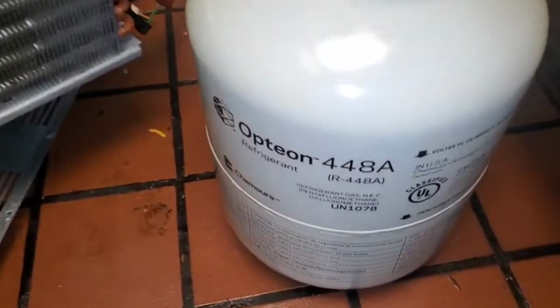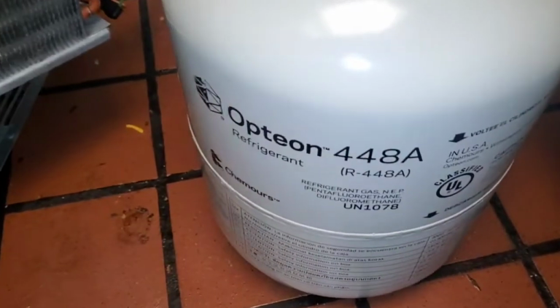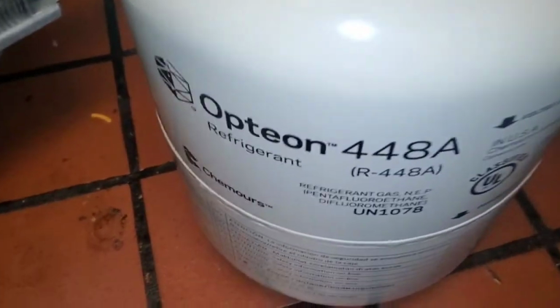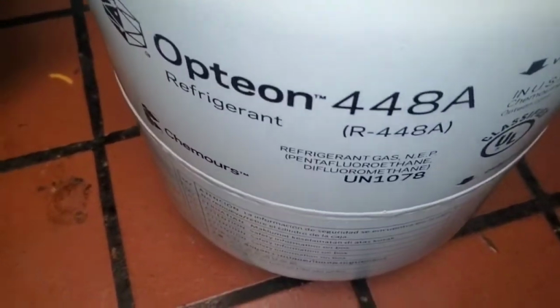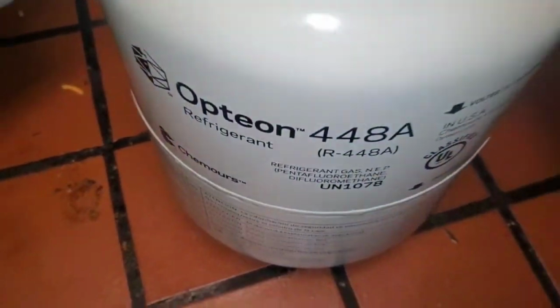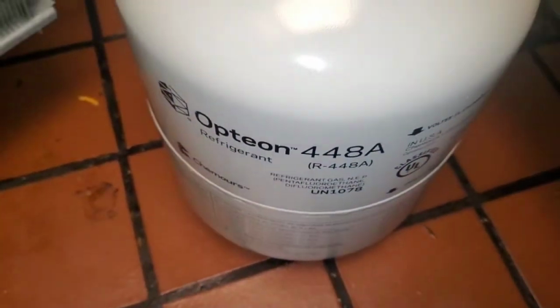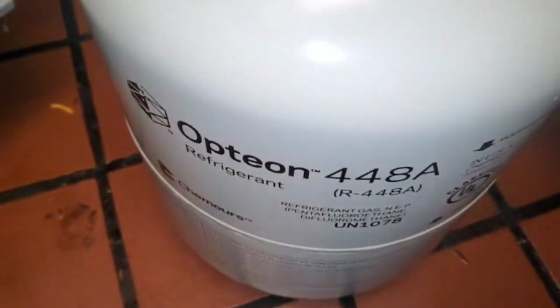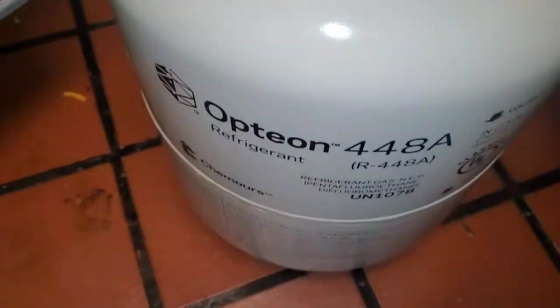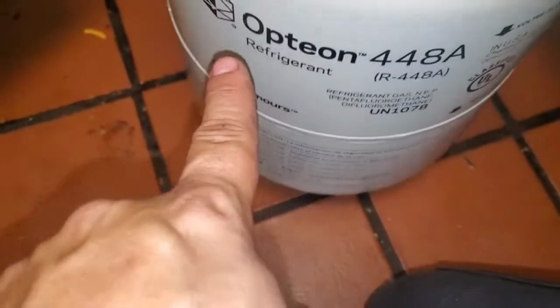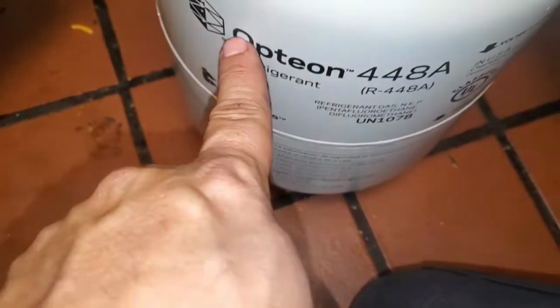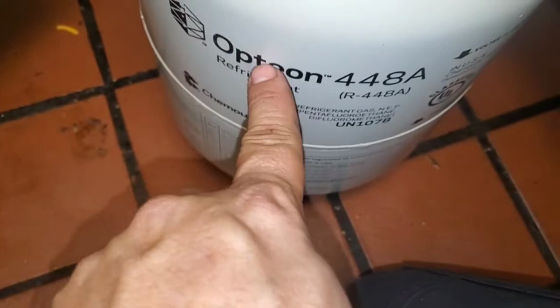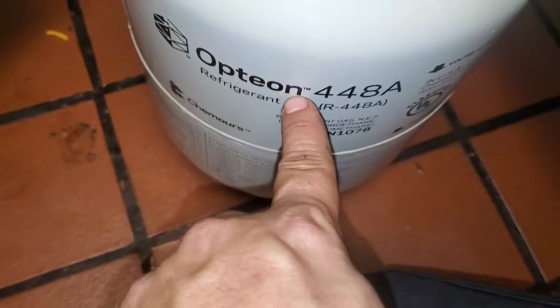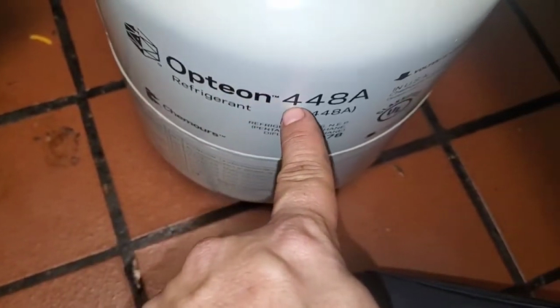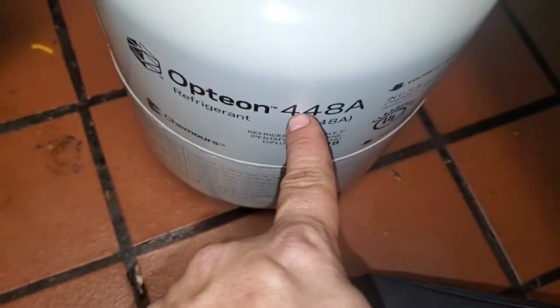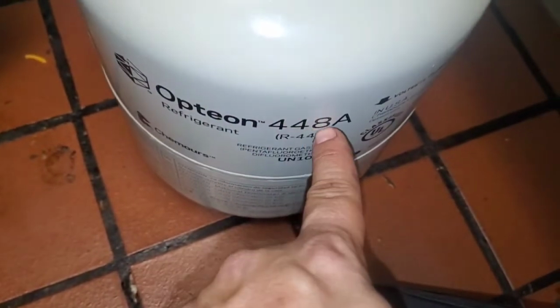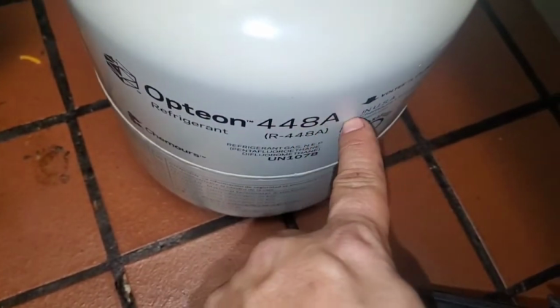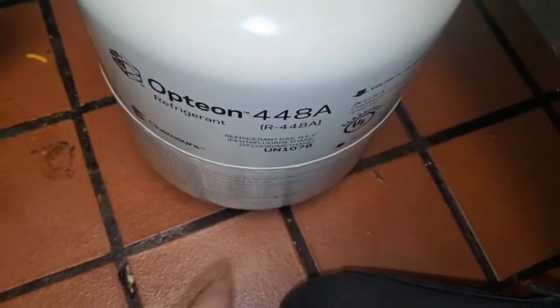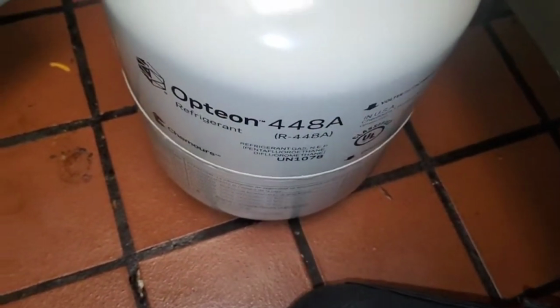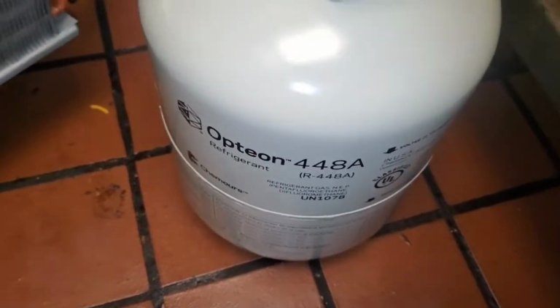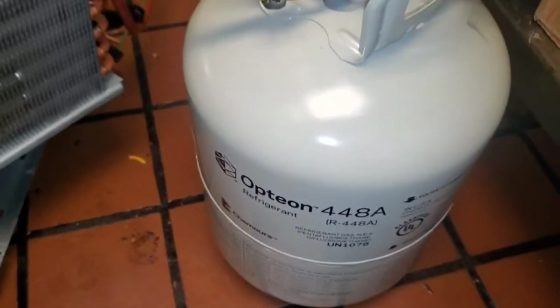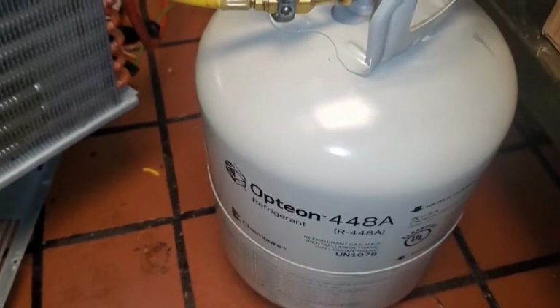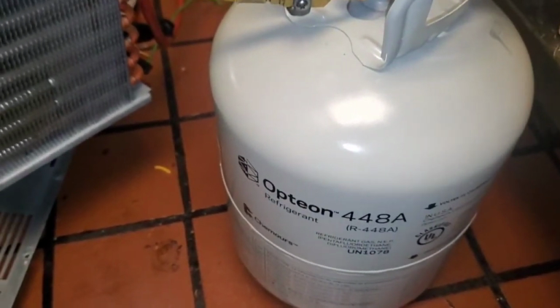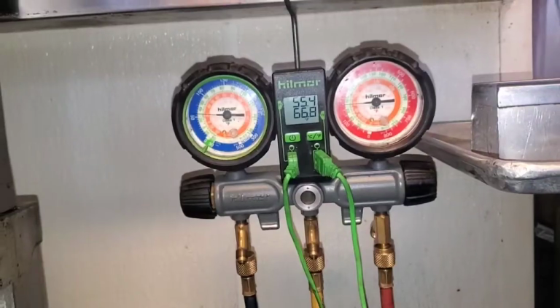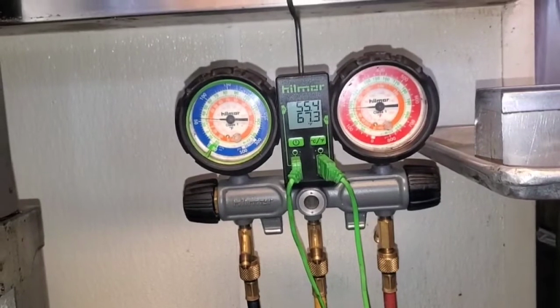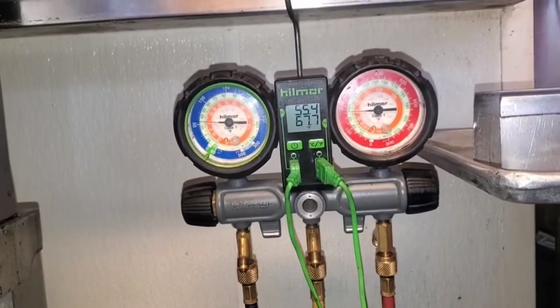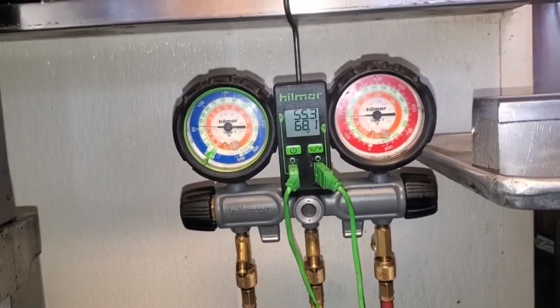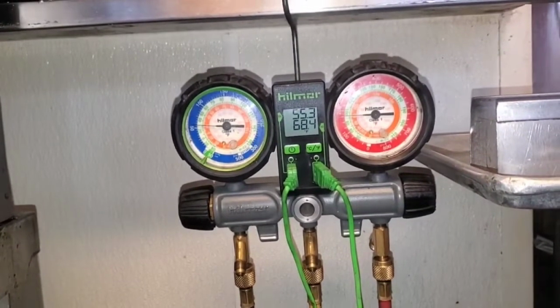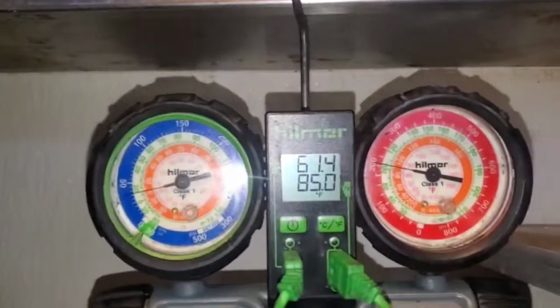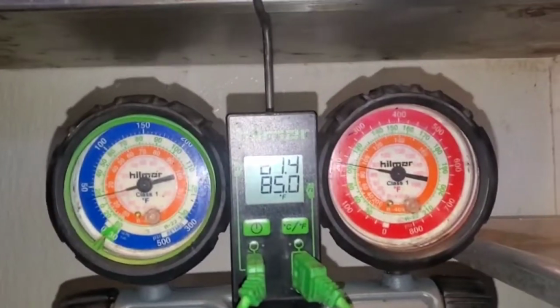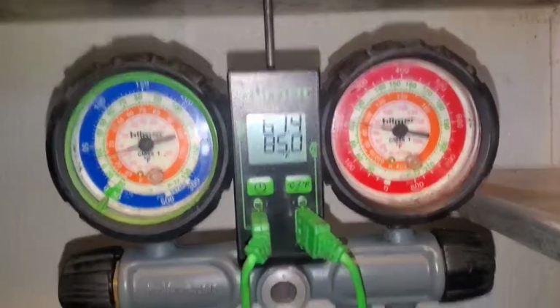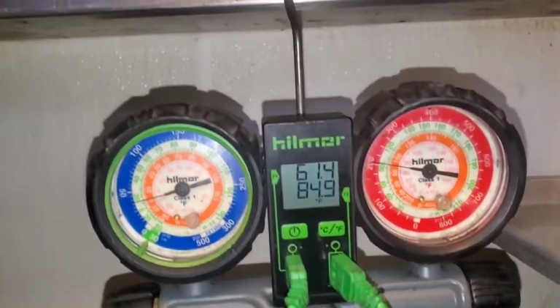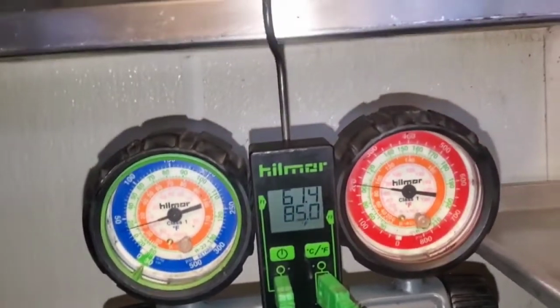I think this is propane — this is propane, yeah. I'm gonna go with it. That's pretty cool, I can't really argue with that too much.